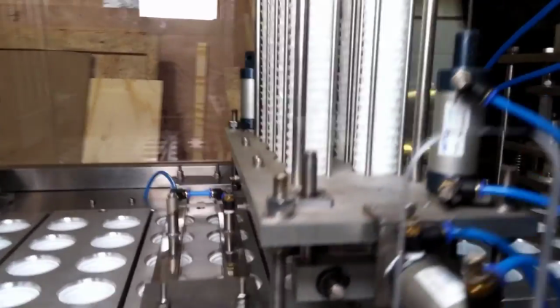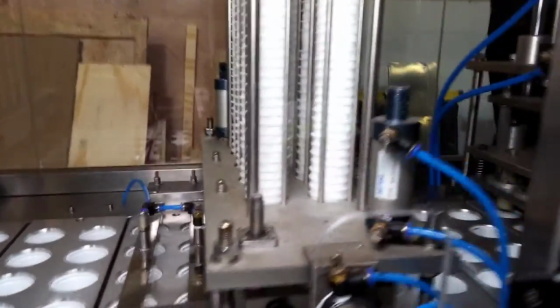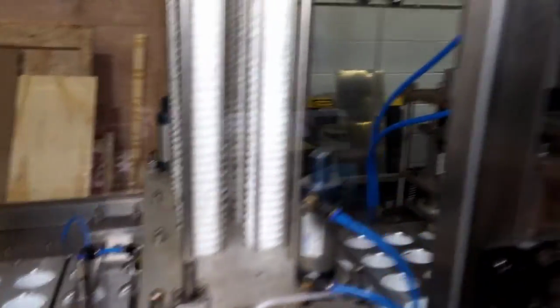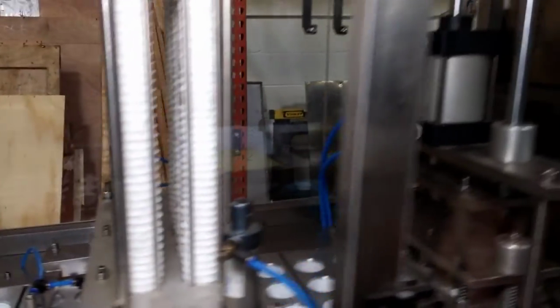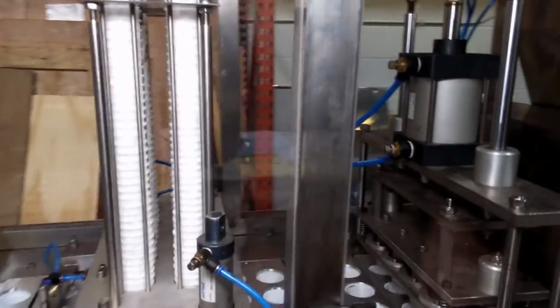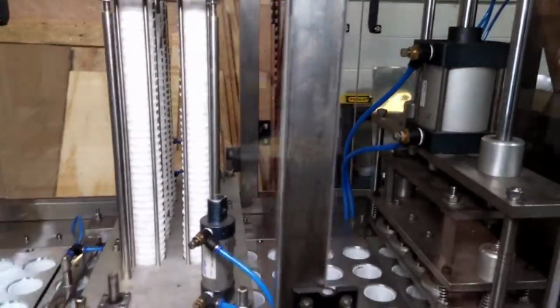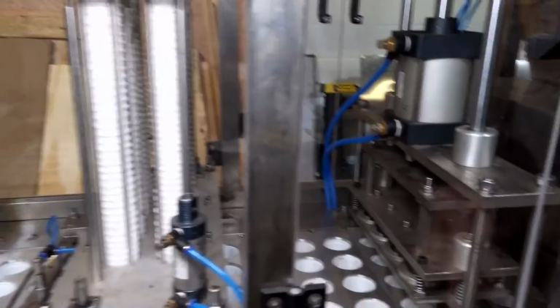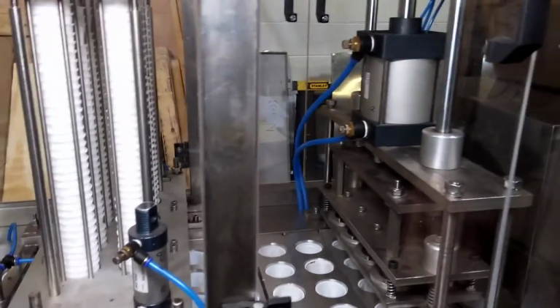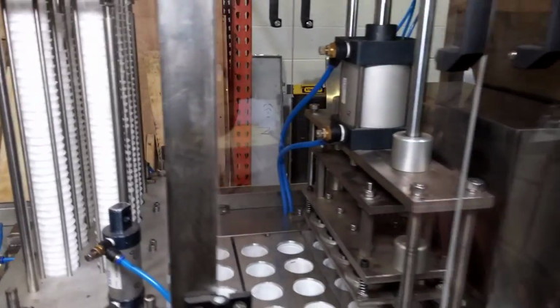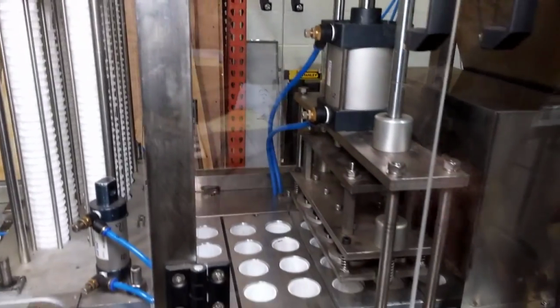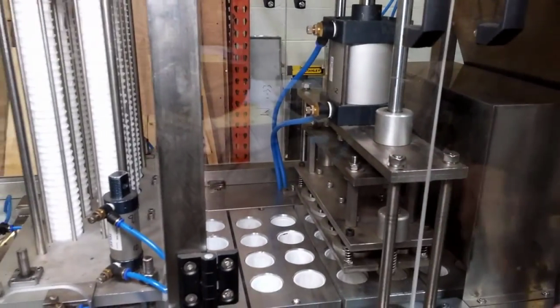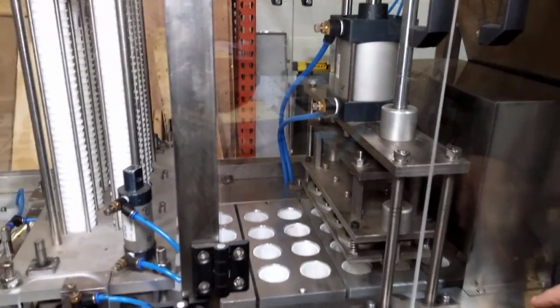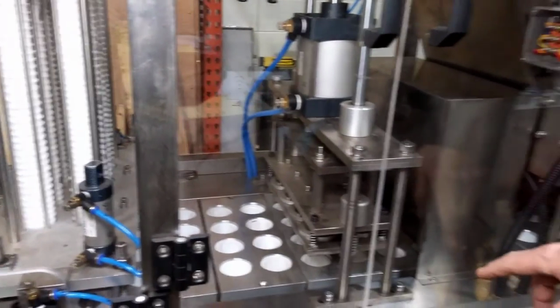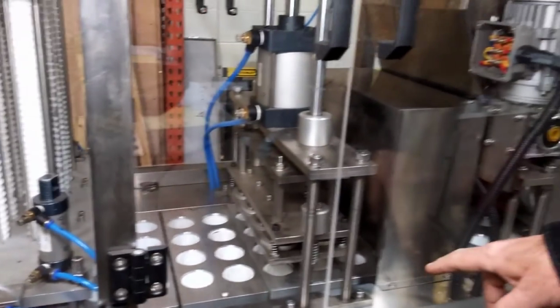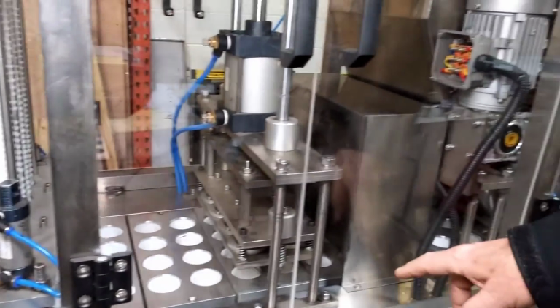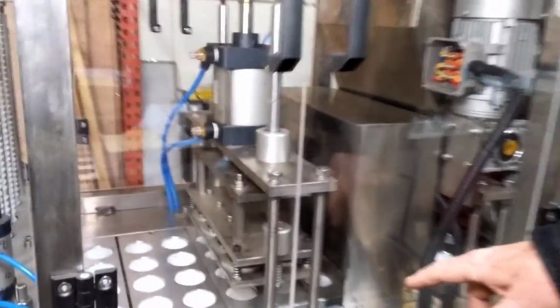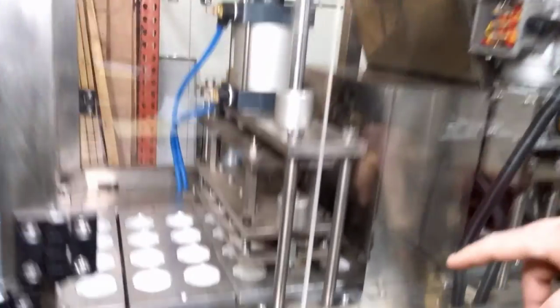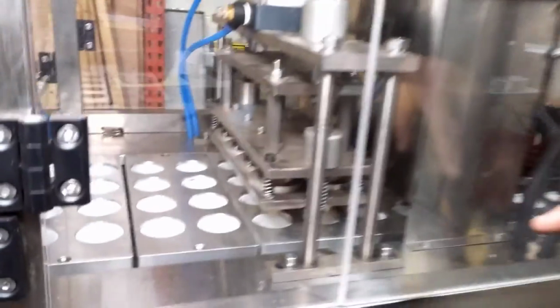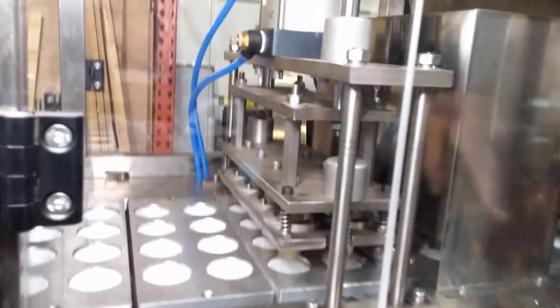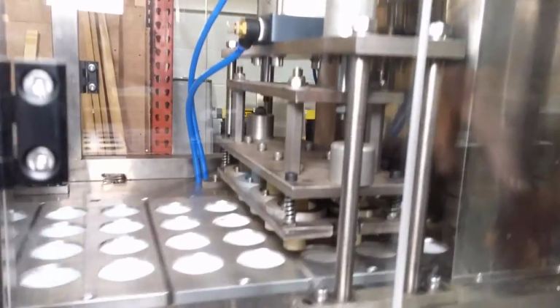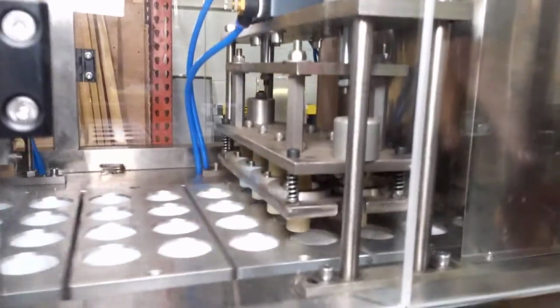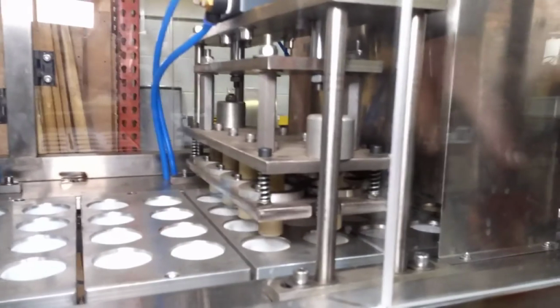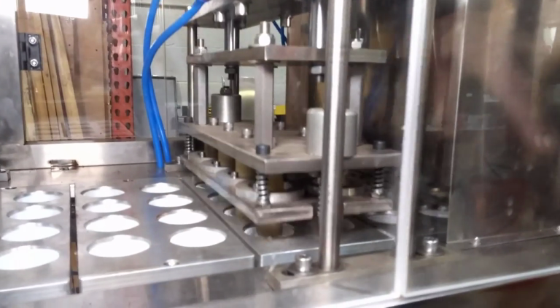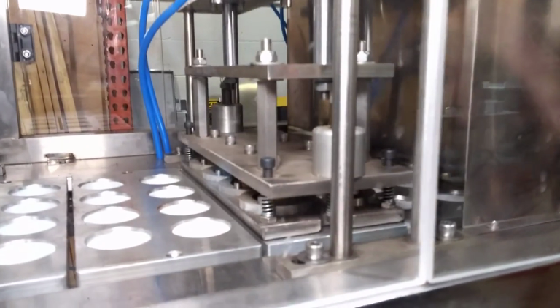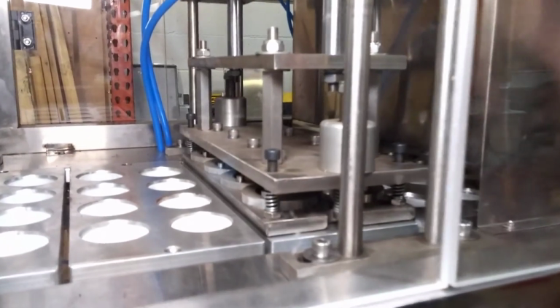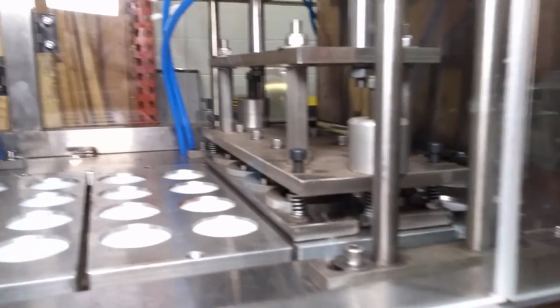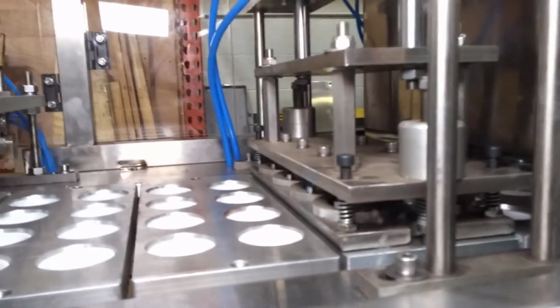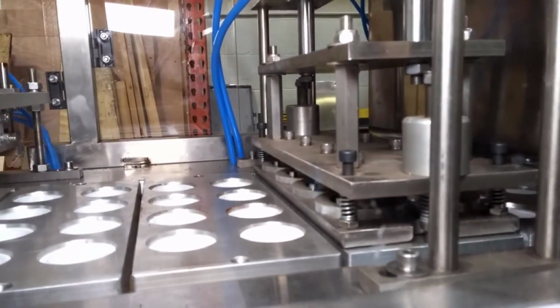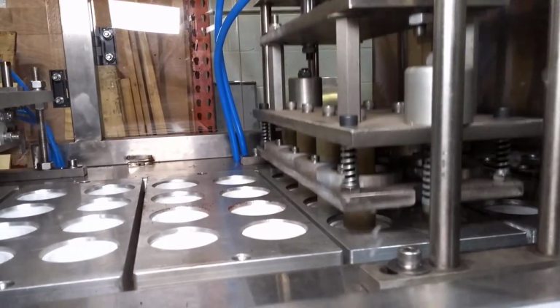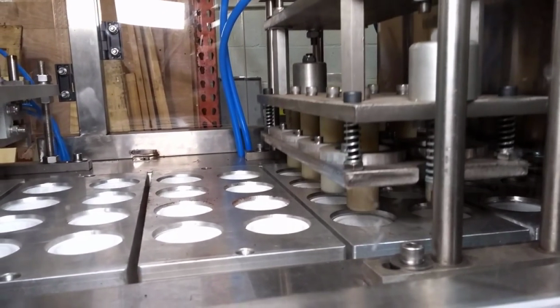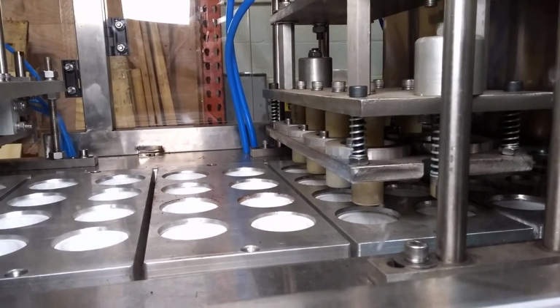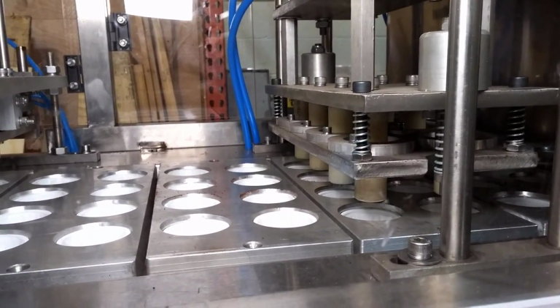Filters move along the conveyor to a compression unit that will press the filter into the cup and secure it in place.